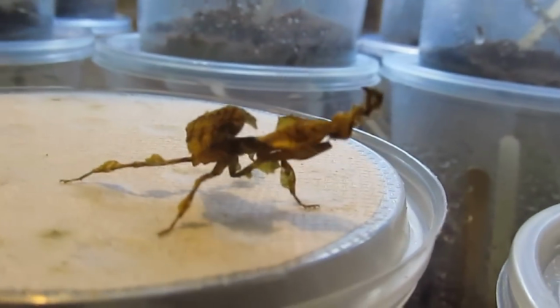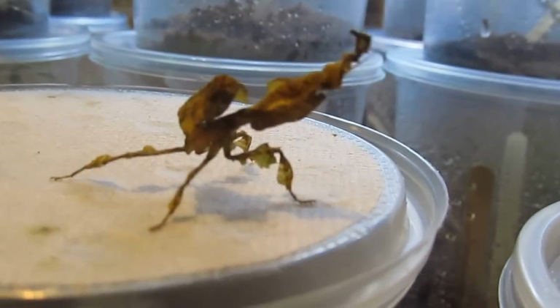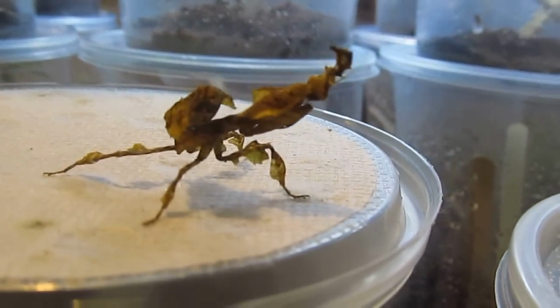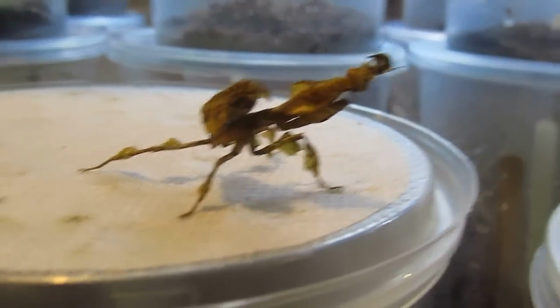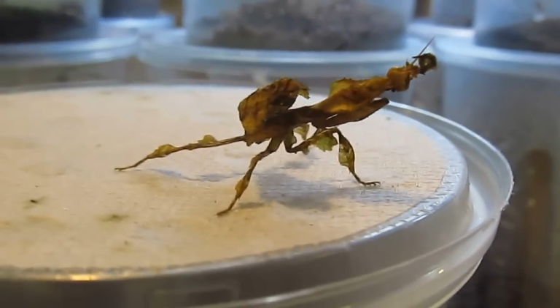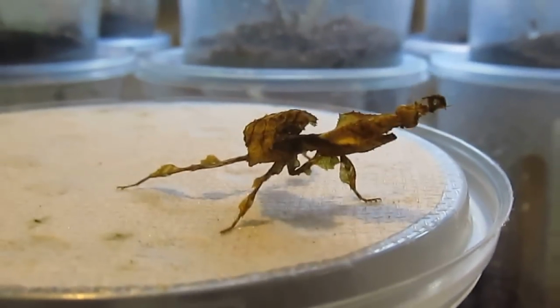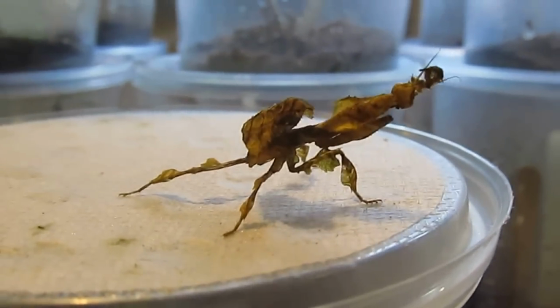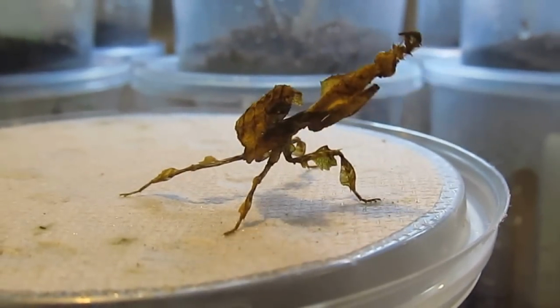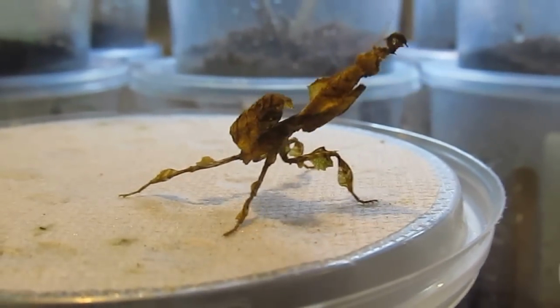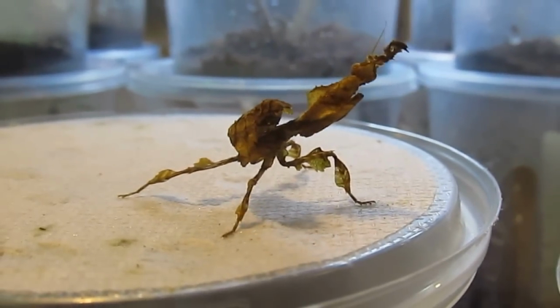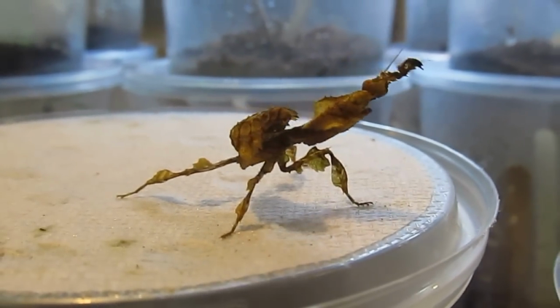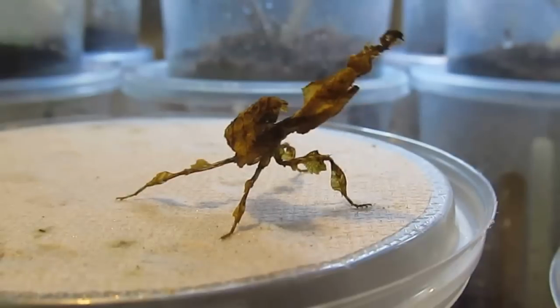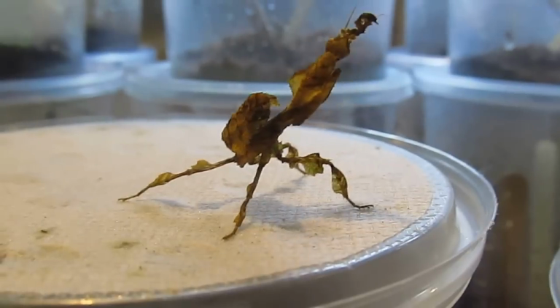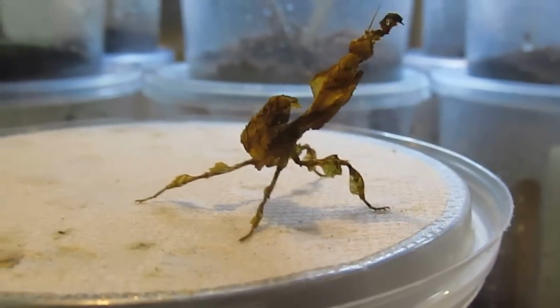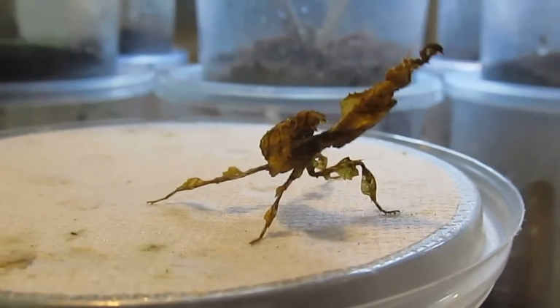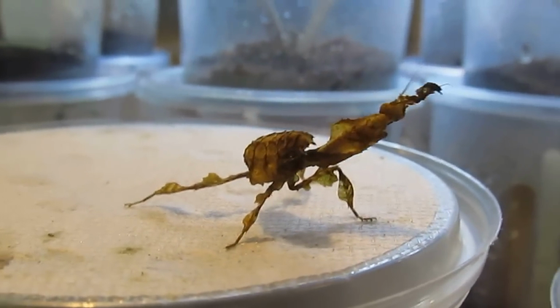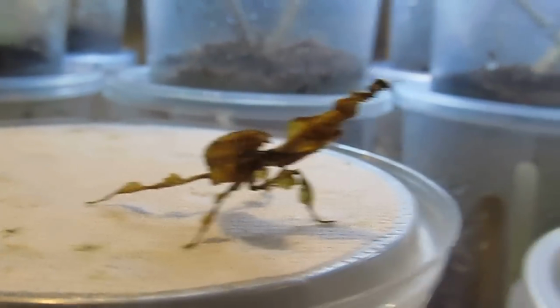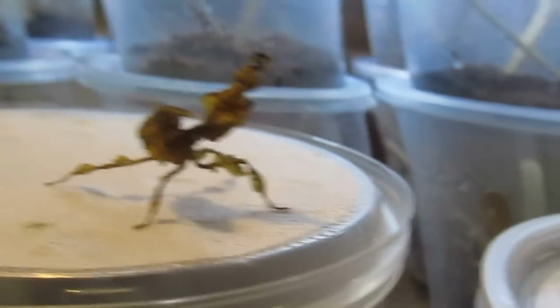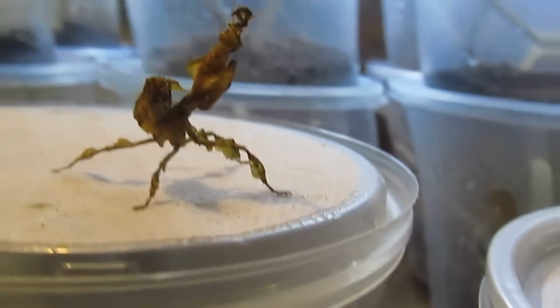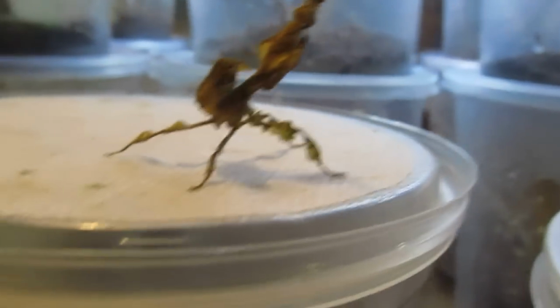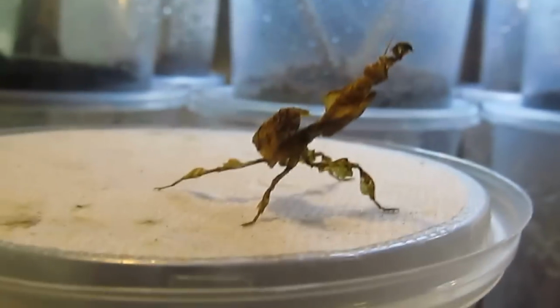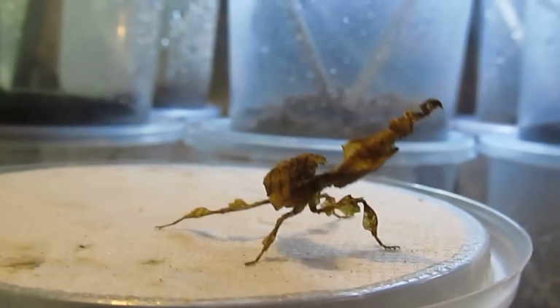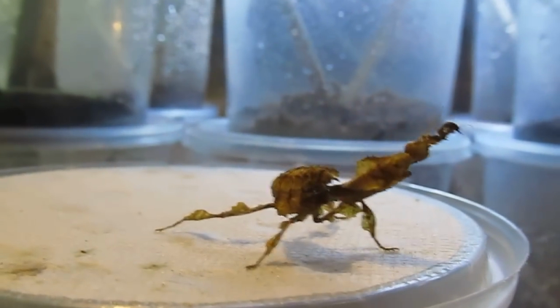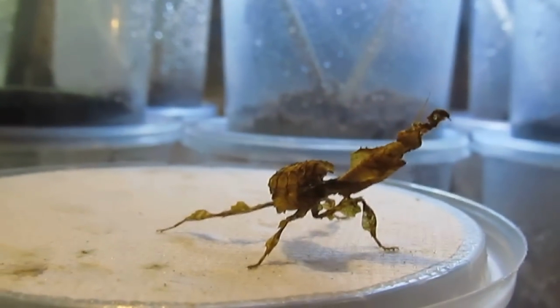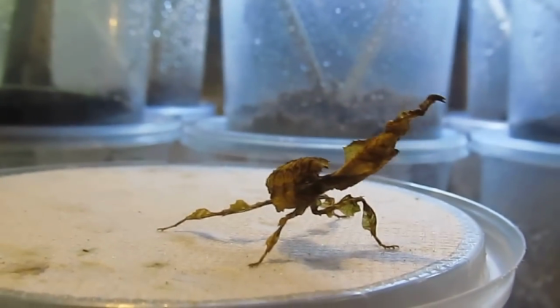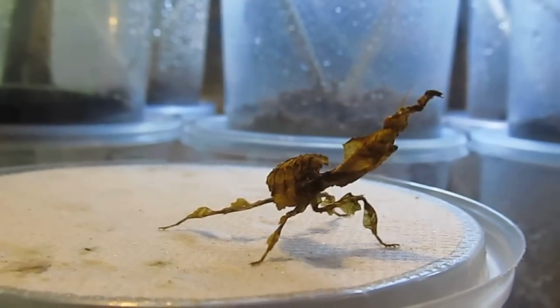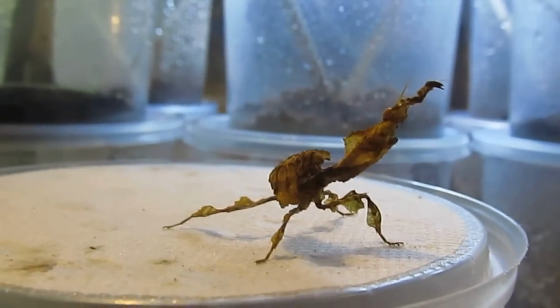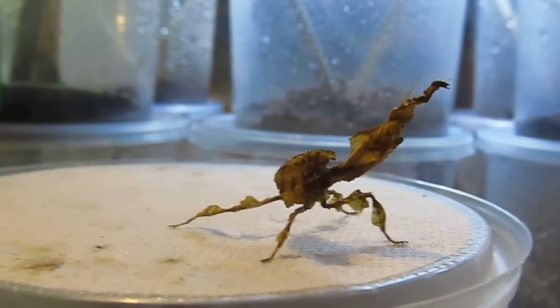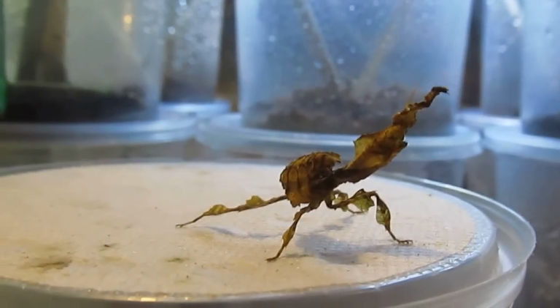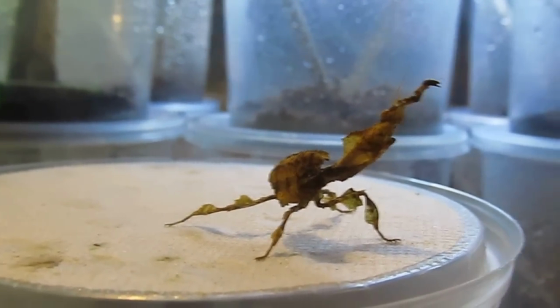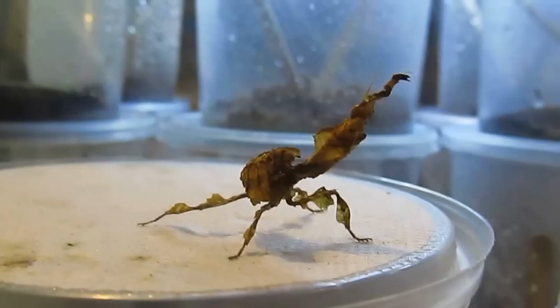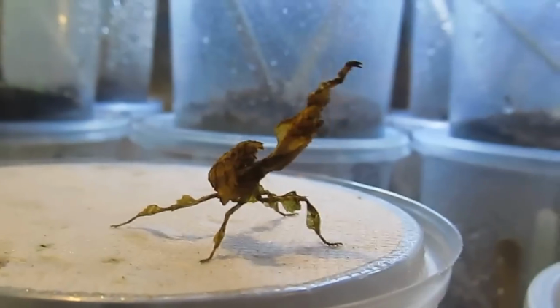Very tame. That's not a full grown adult — they get a little bit bigger than this. Males are smaller, females are bigger. And at this size they'll eat crickets, blue bottle flies, house flies, little roaches, things like that.